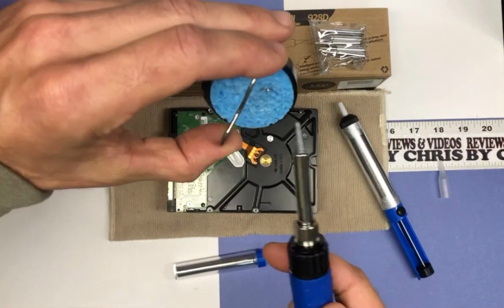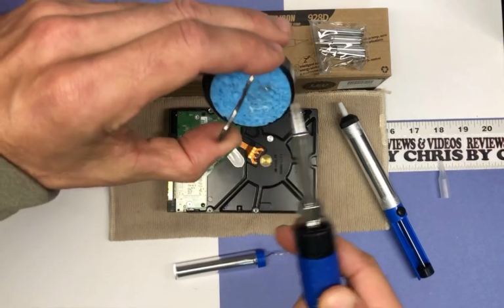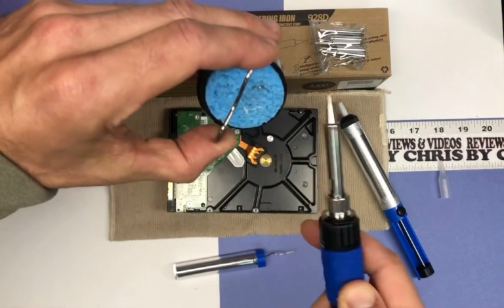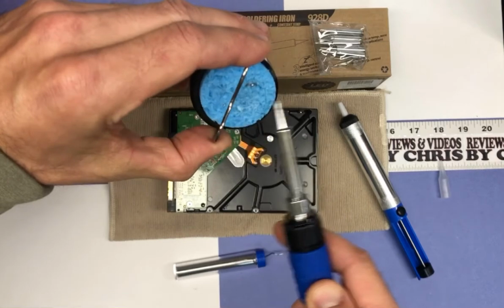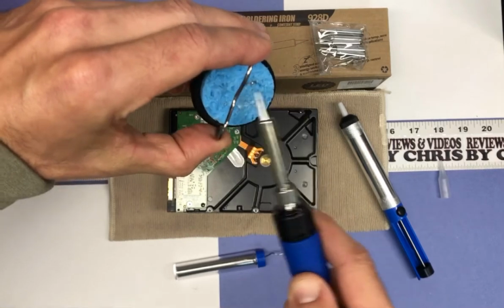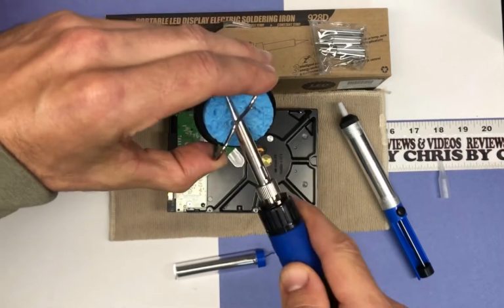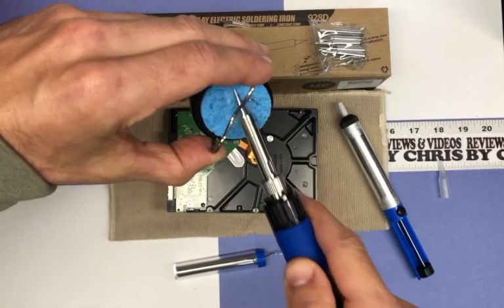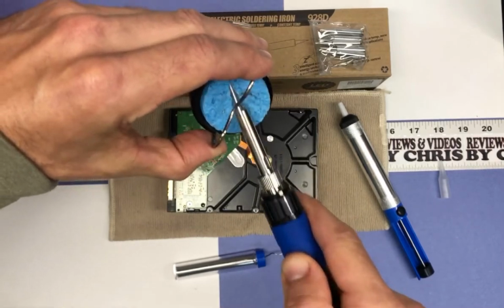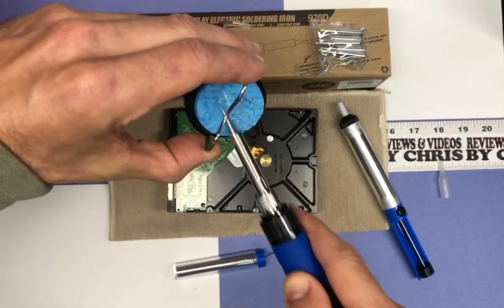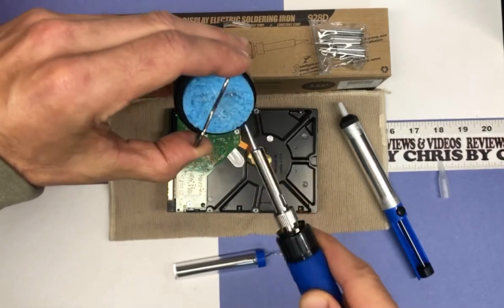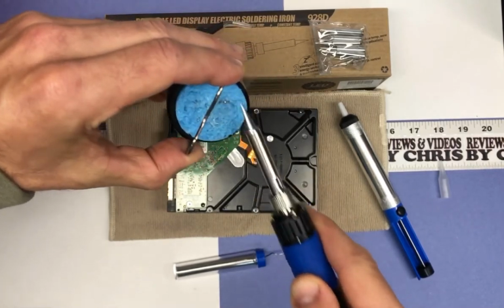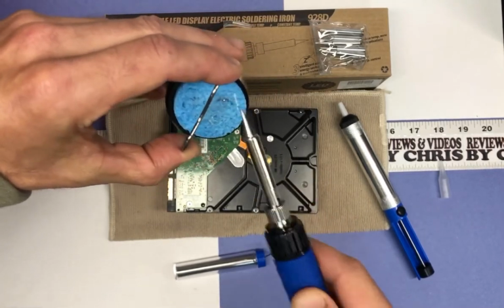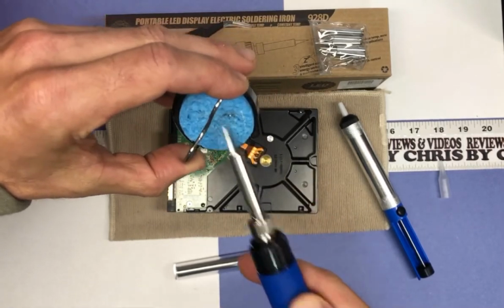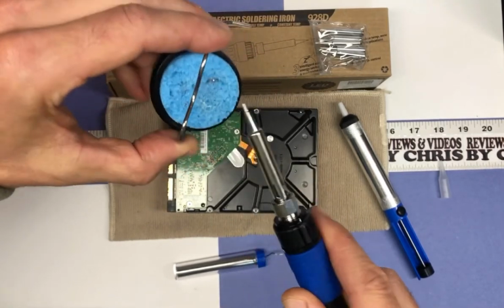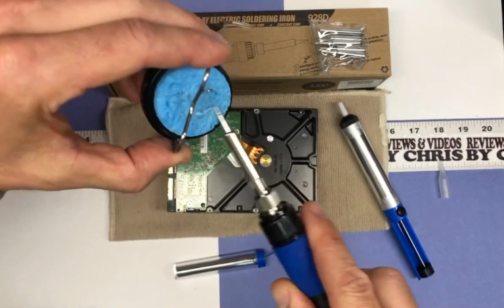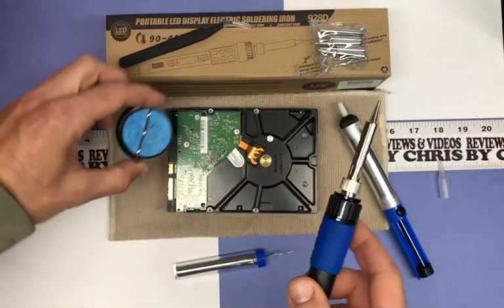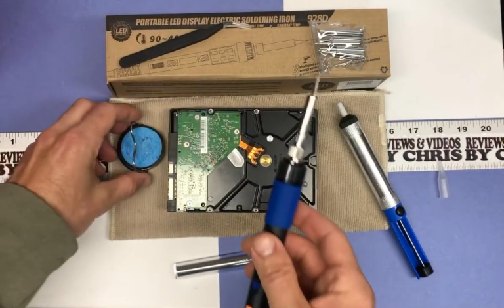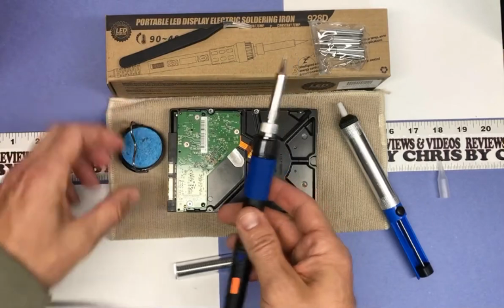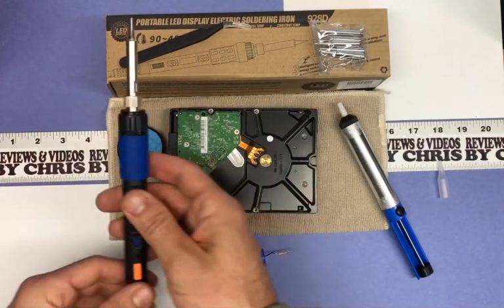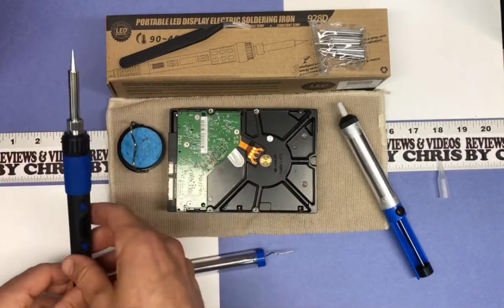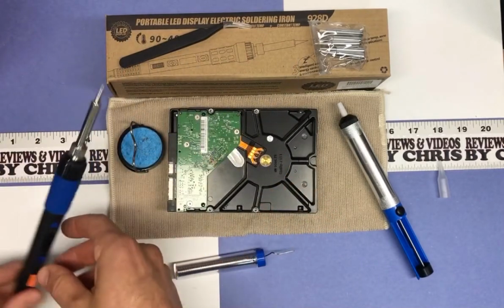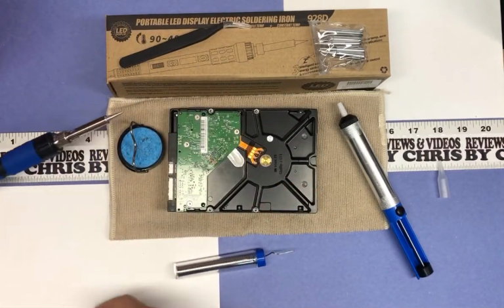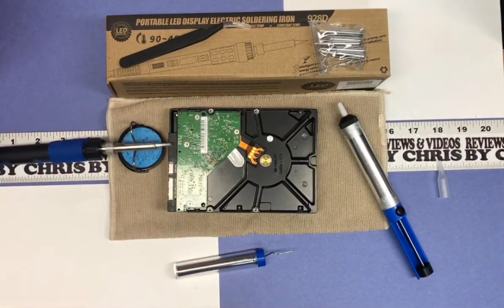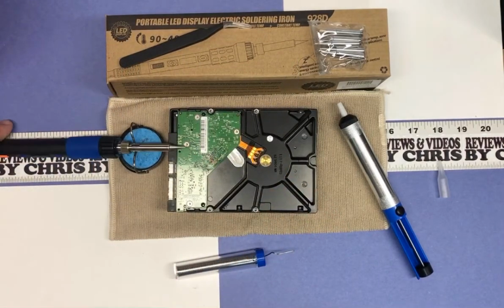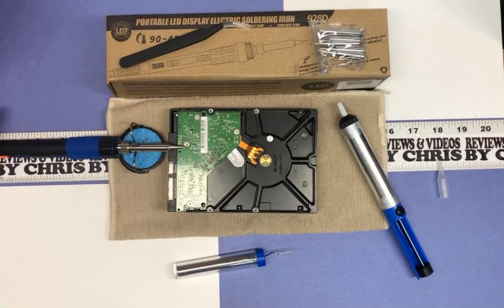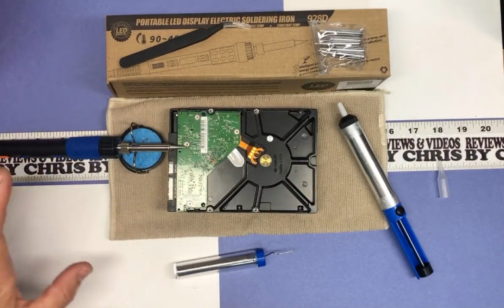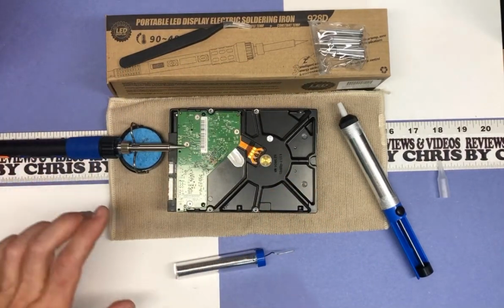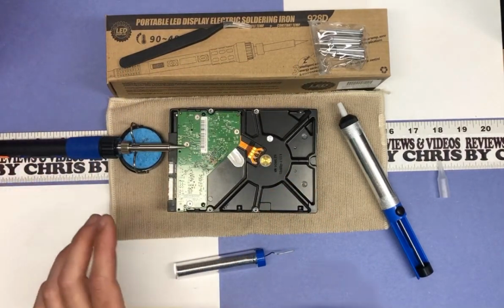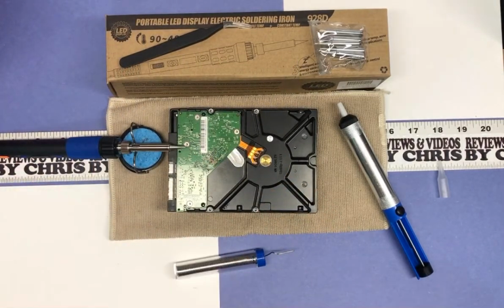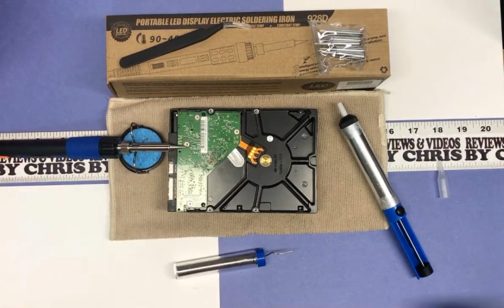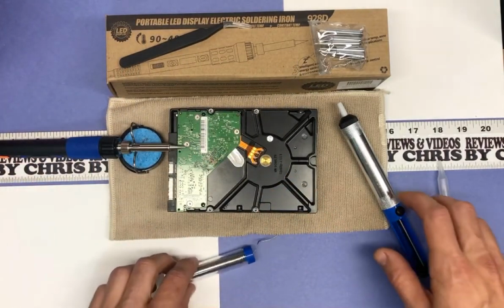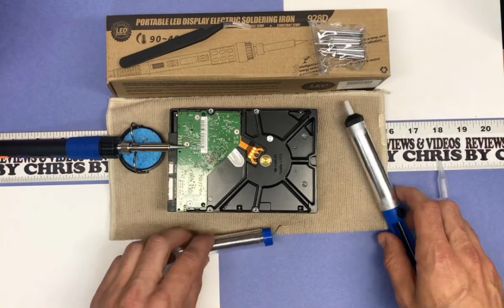Of course, make sure you're not touching the tip anytime when it is still hot. So we'll go ahead and sit that here for now and let that cool off.